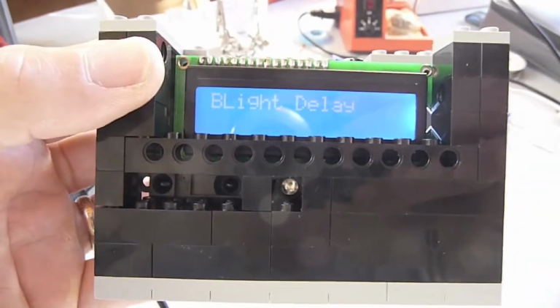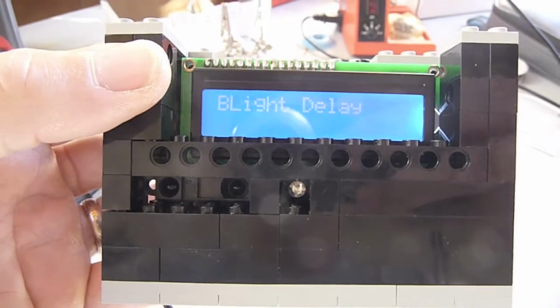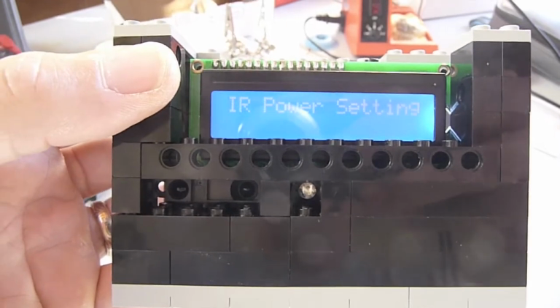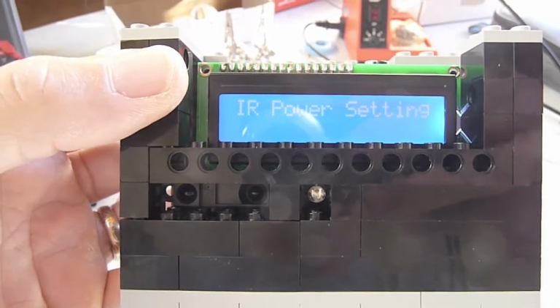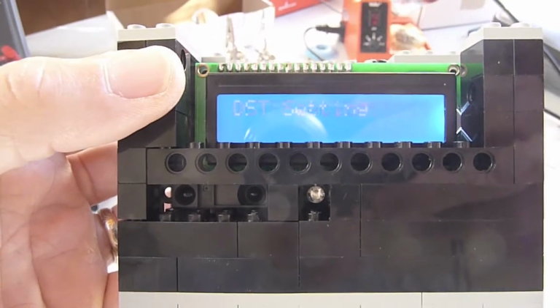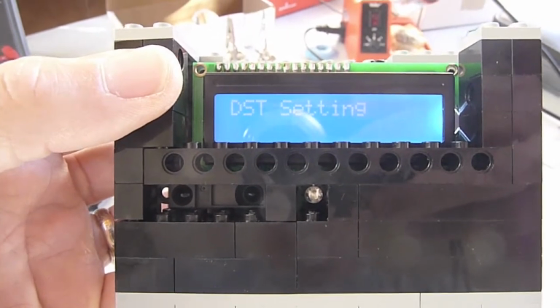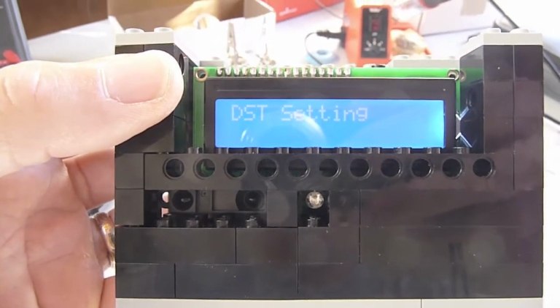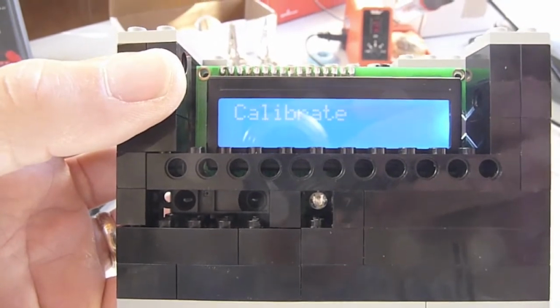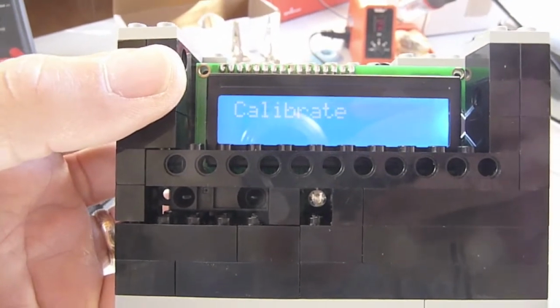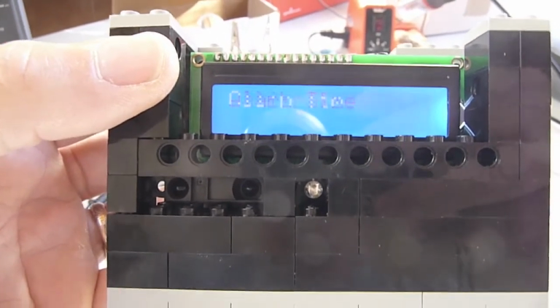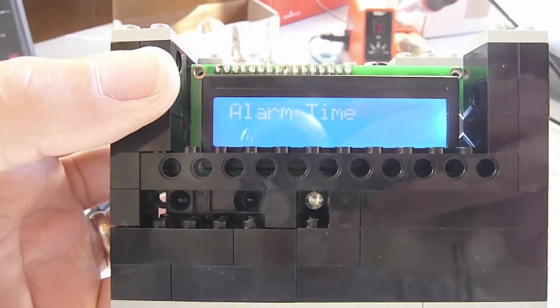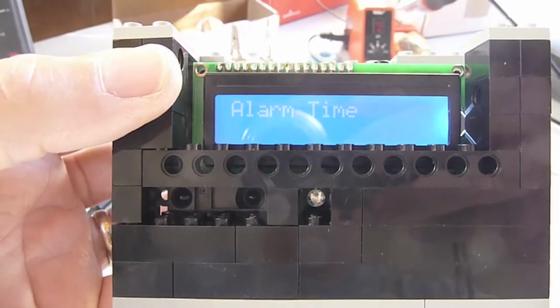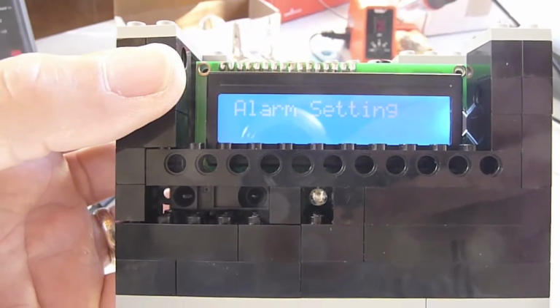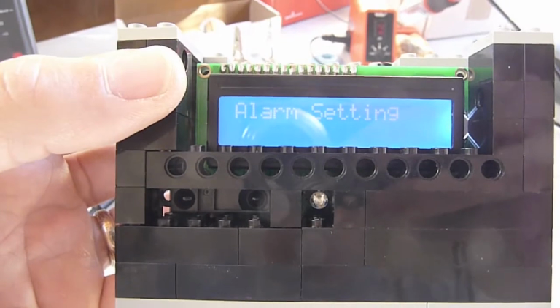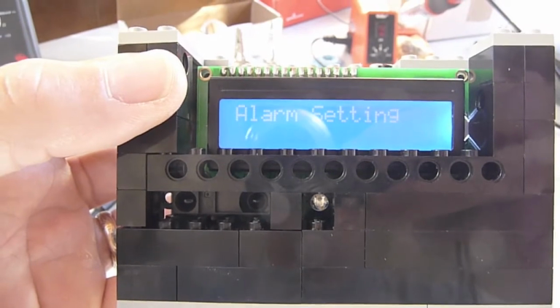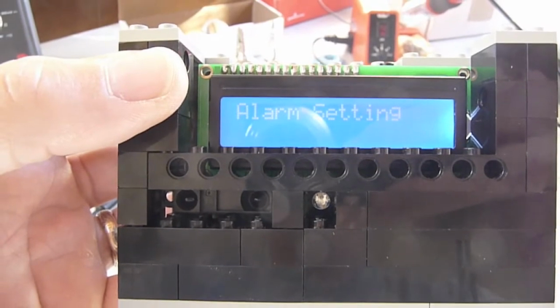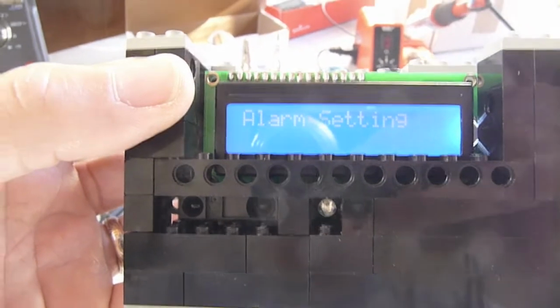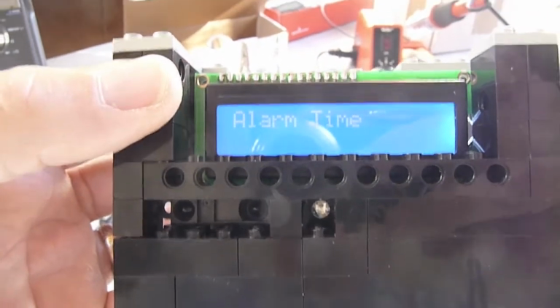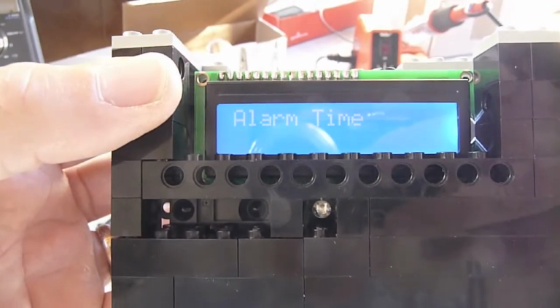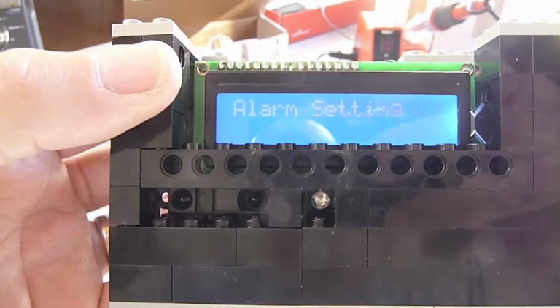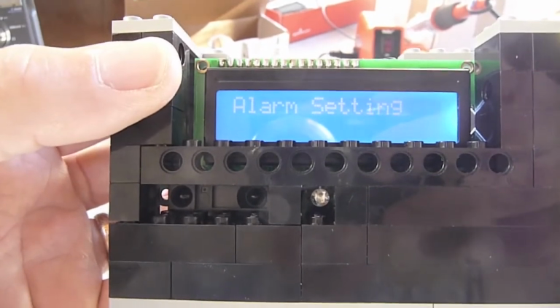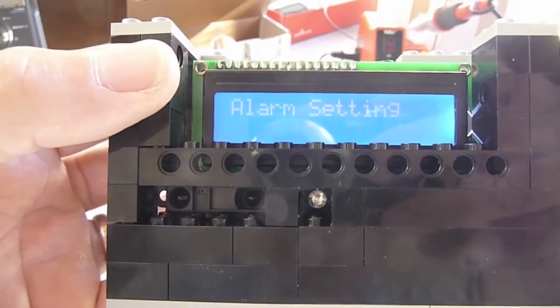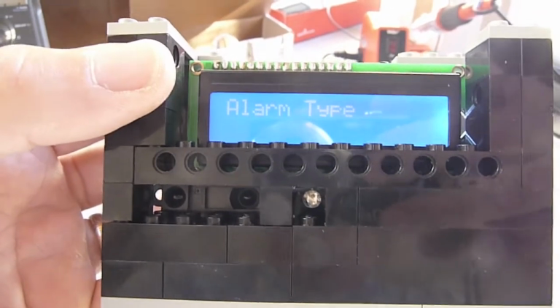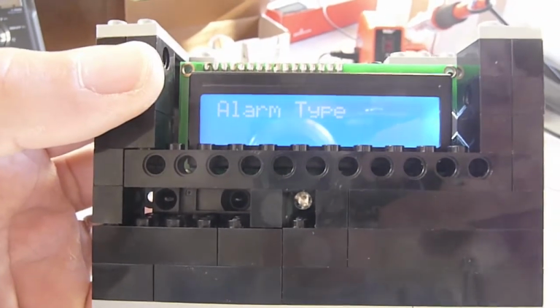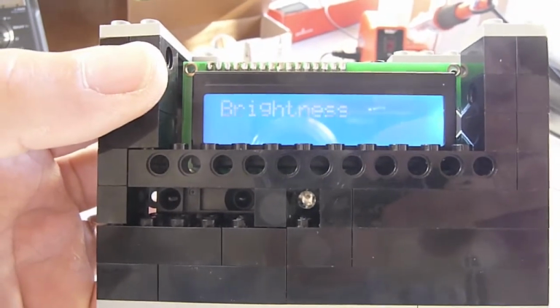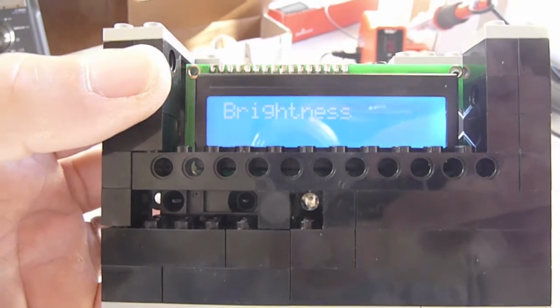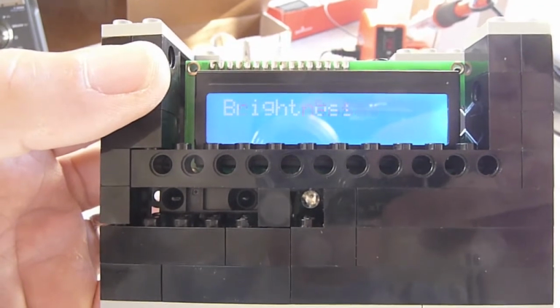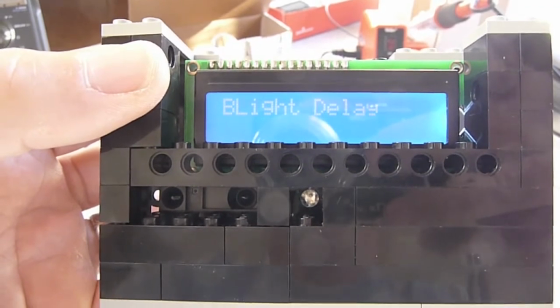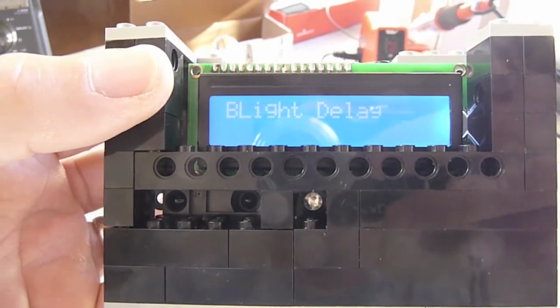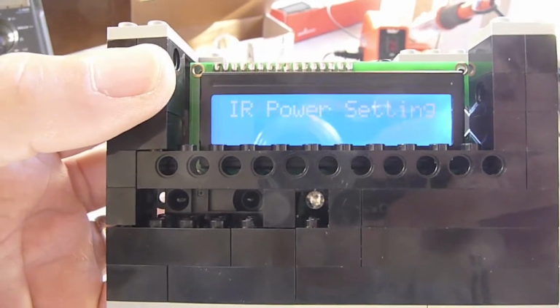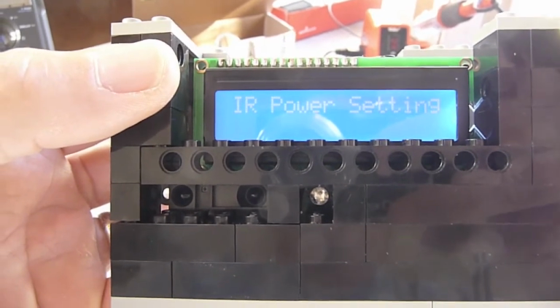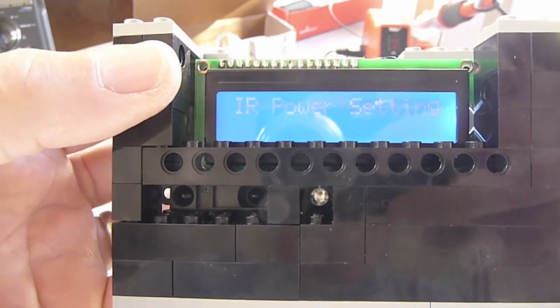There's an LED in the little hole in the bottom there that also goes on as an alarm, and a piezo buzzer inside, so that you can have a silent alarm or a blinking and loud buzzing alarm.